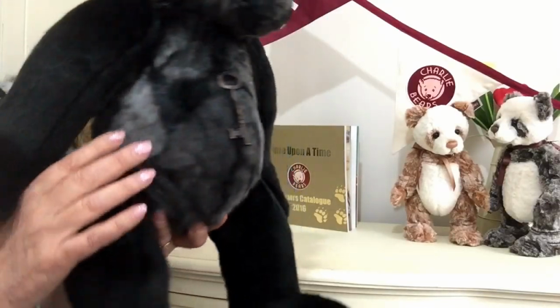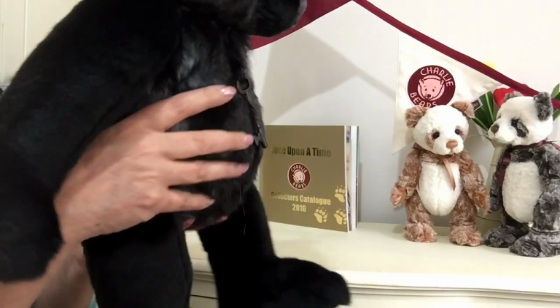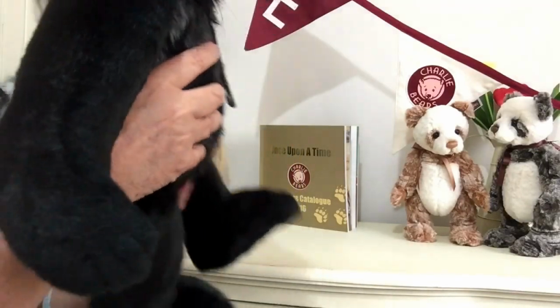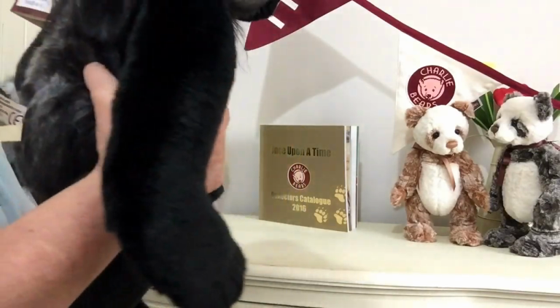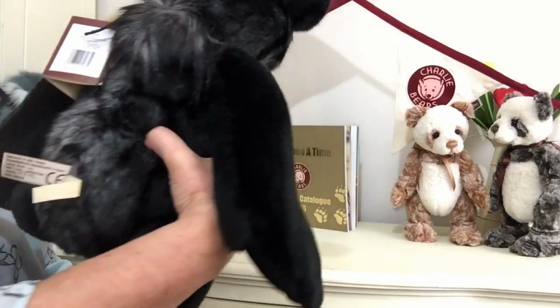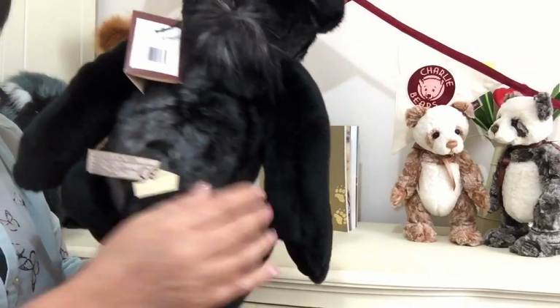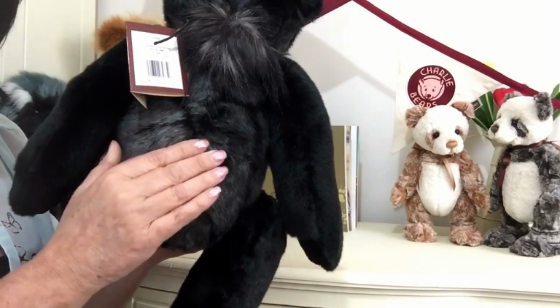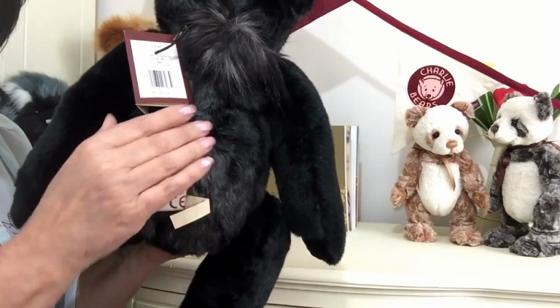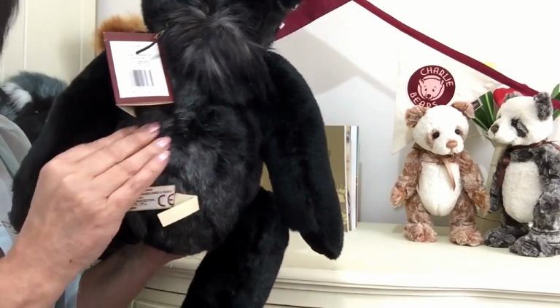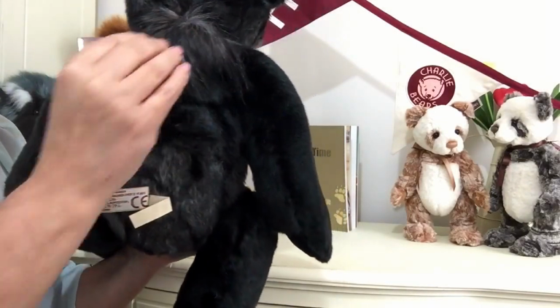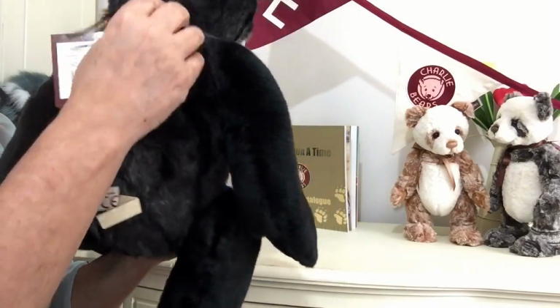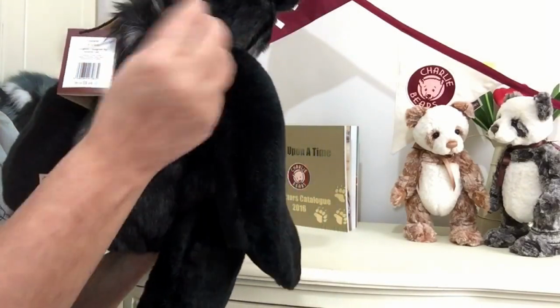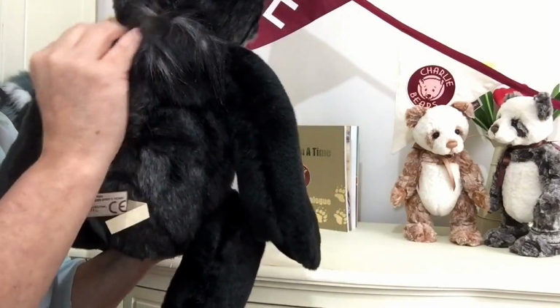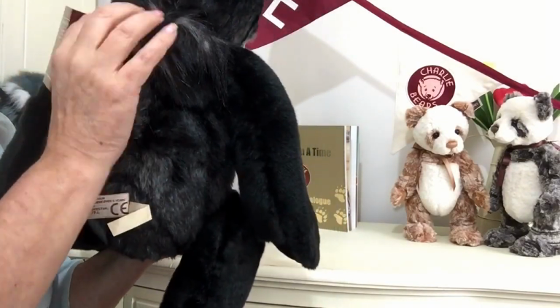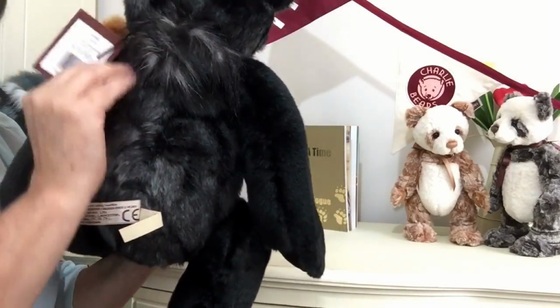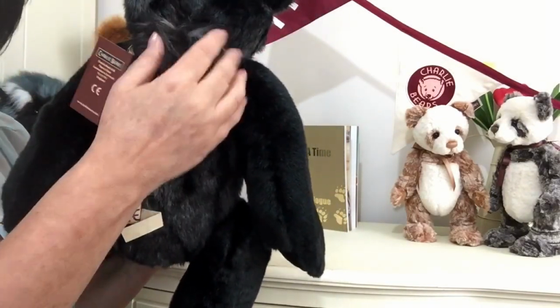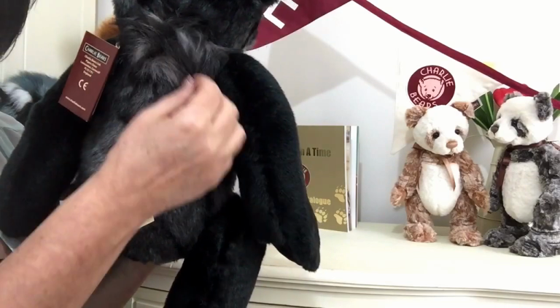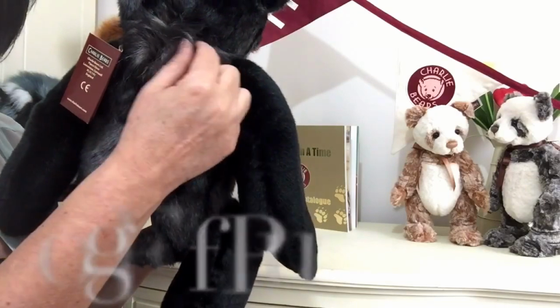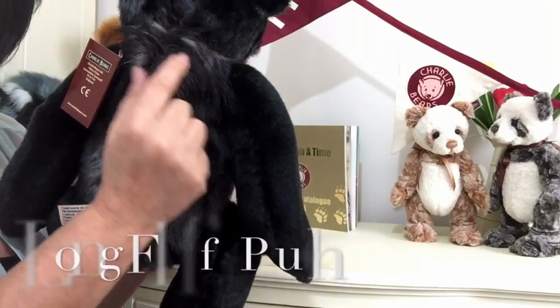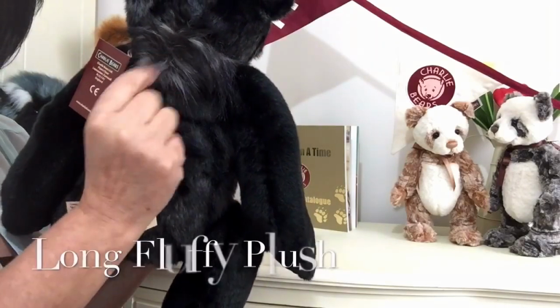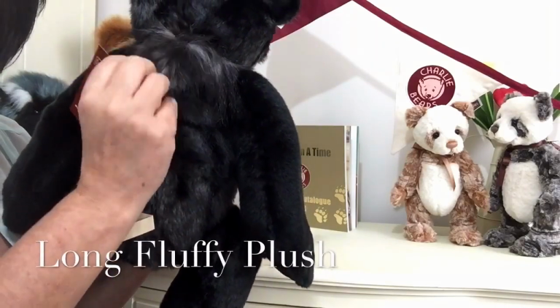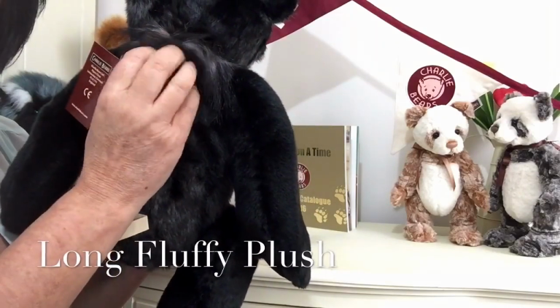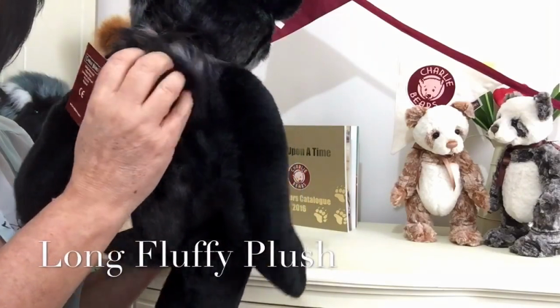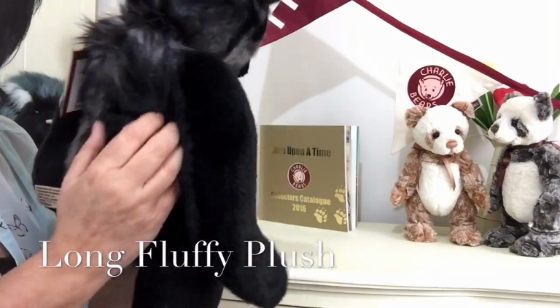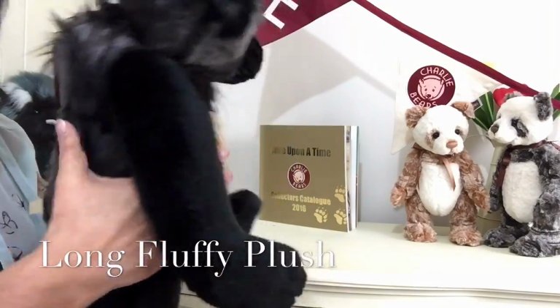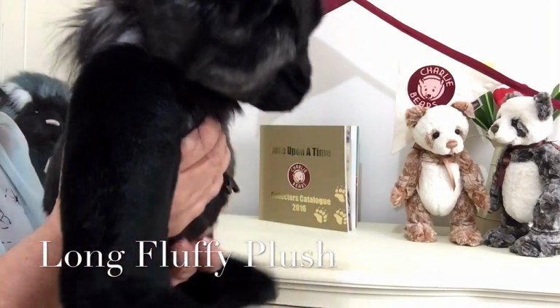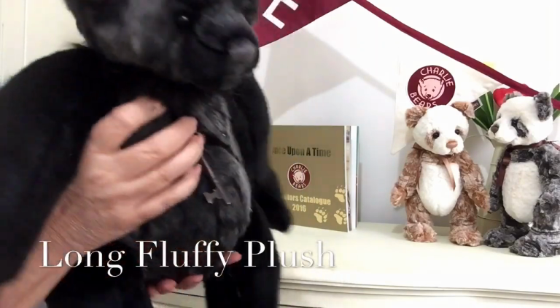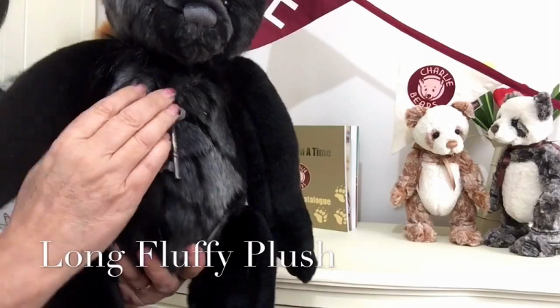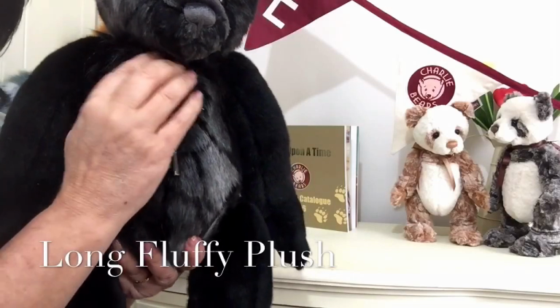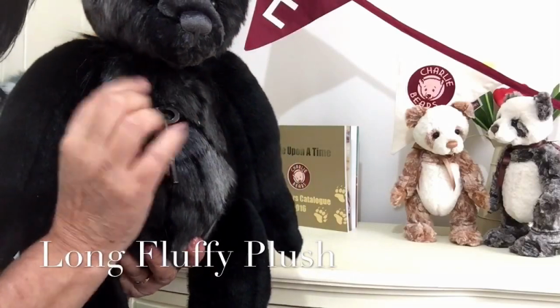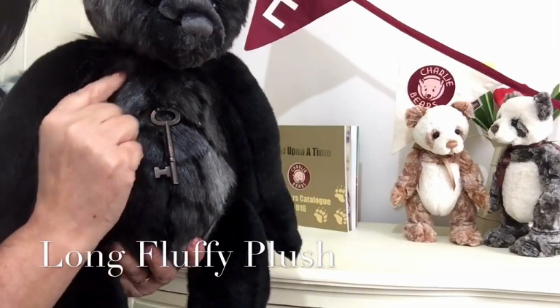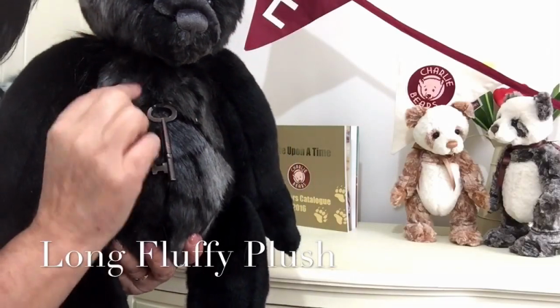This also carries on on the back of his body and we can see it there. Then at the top here we can see a little bit of fluff and this is a long fluffy fabric that's been used, and it's also been used underneath his chin there as well.